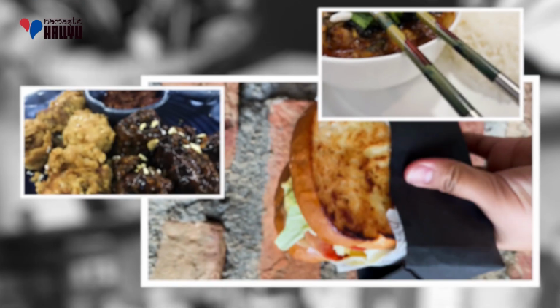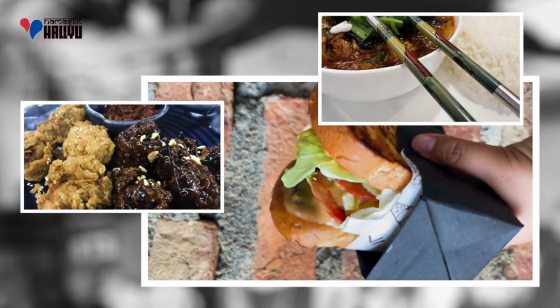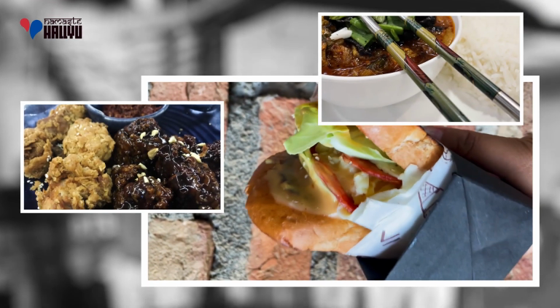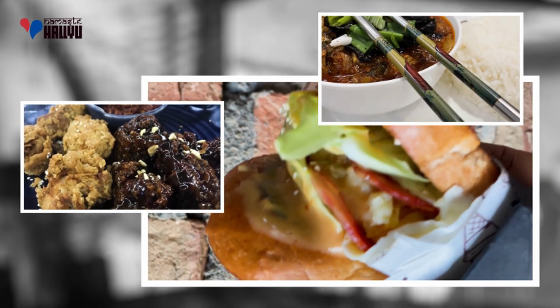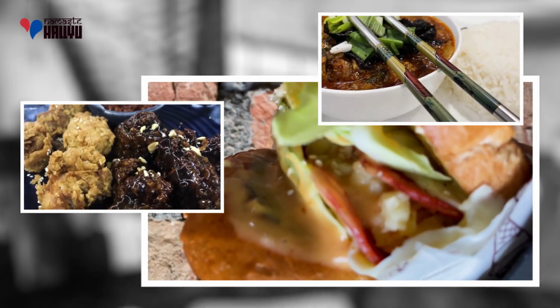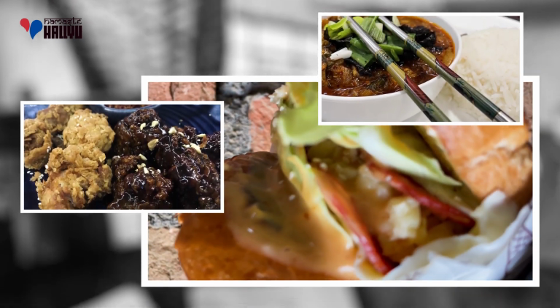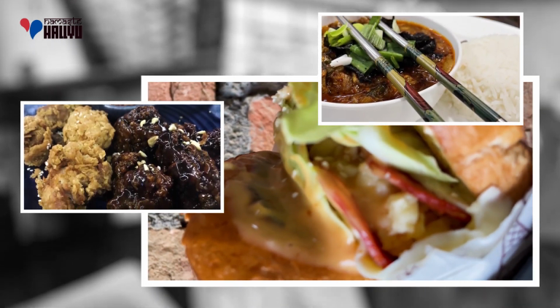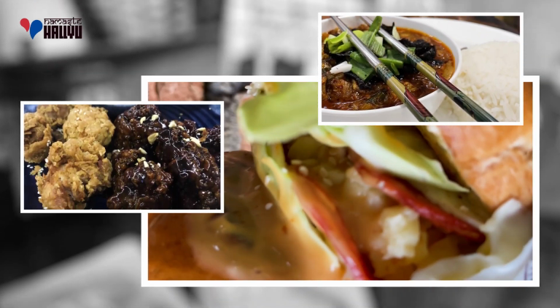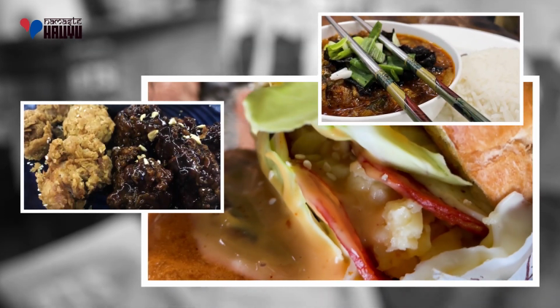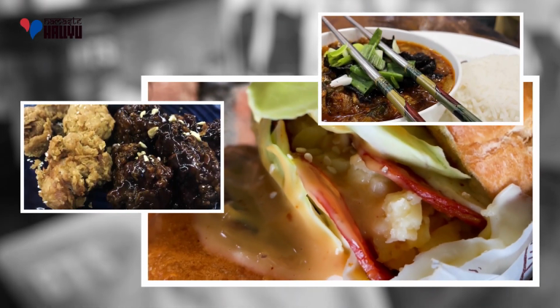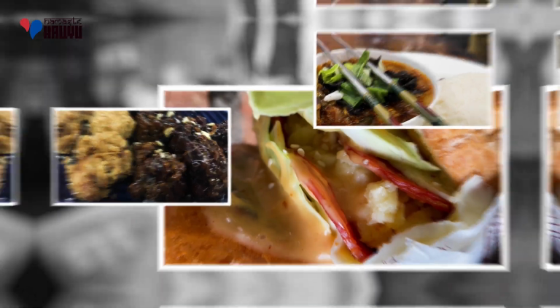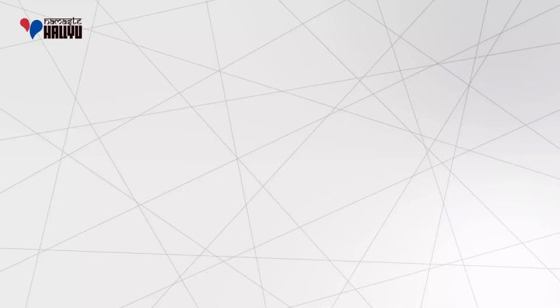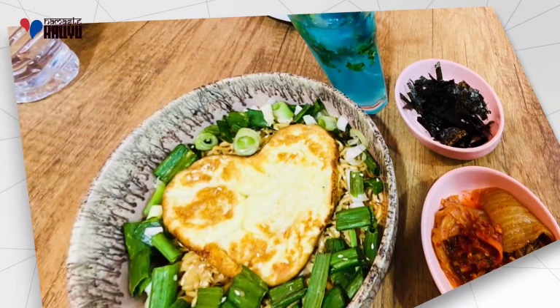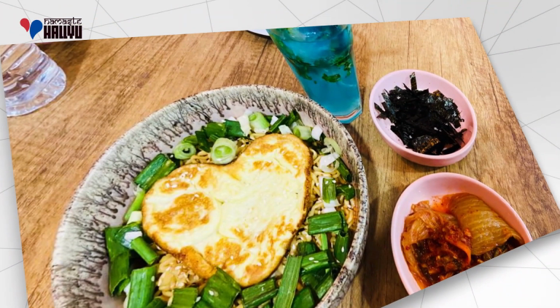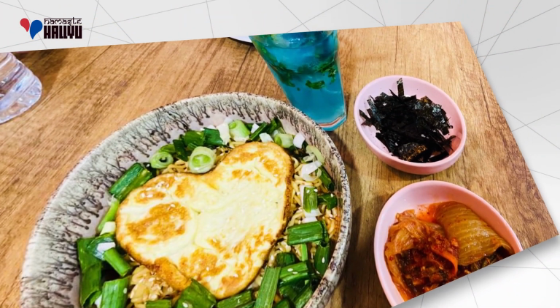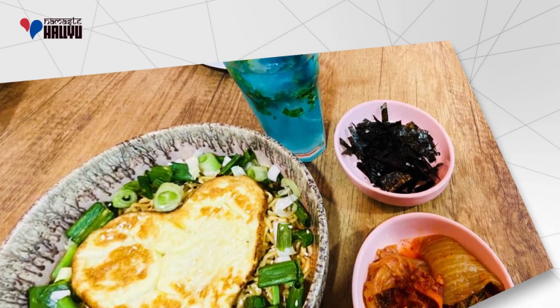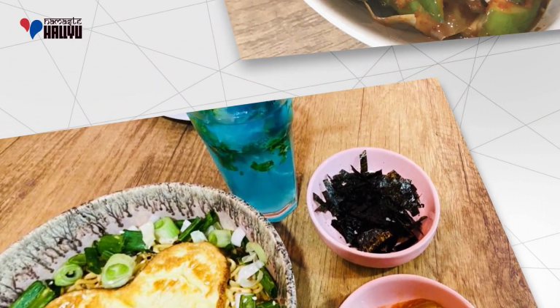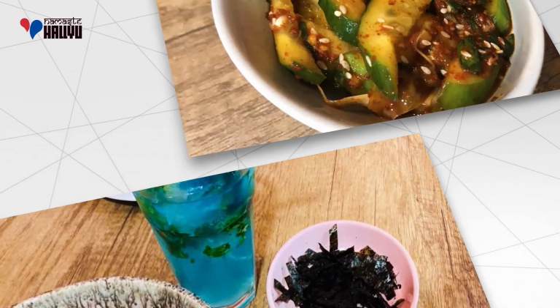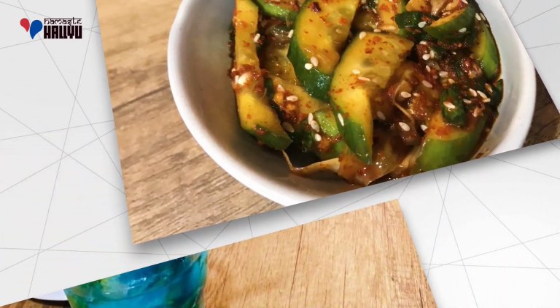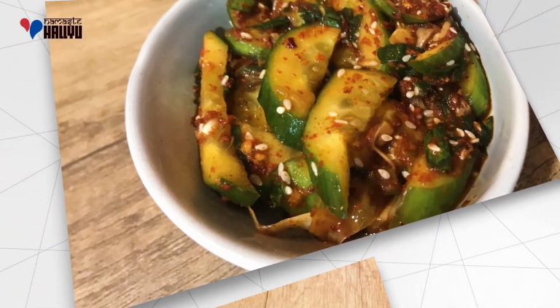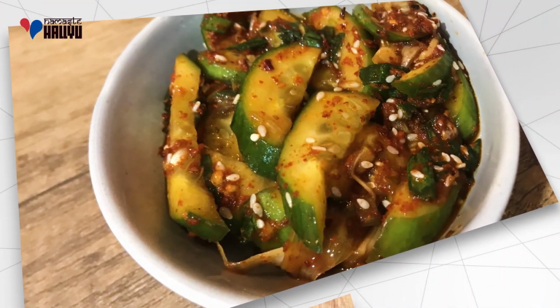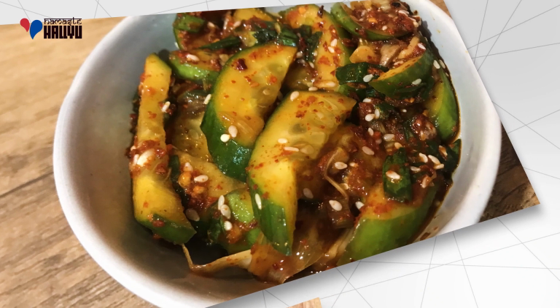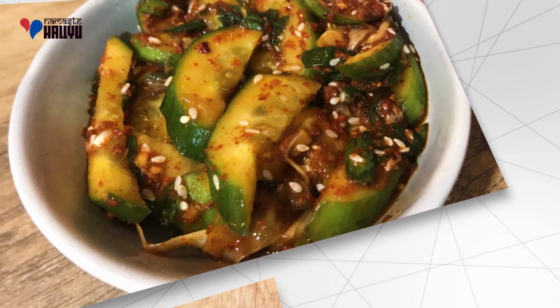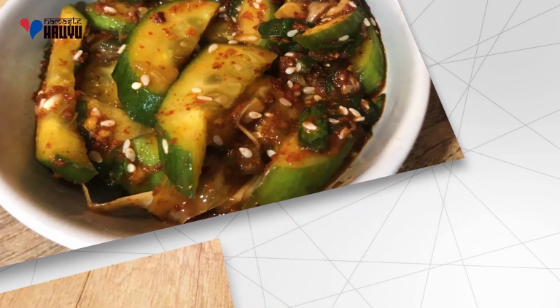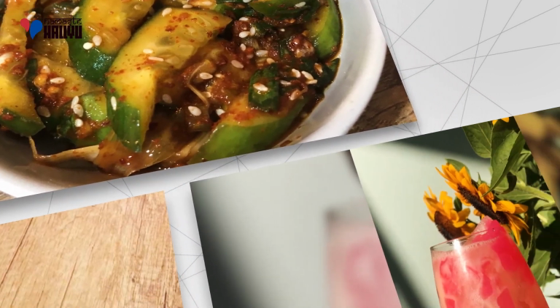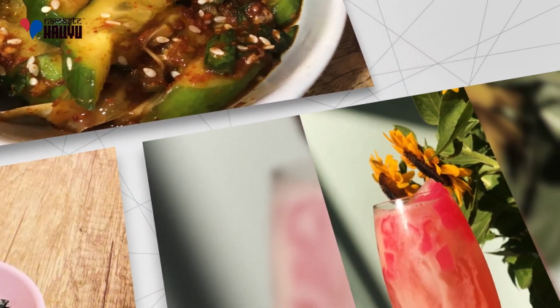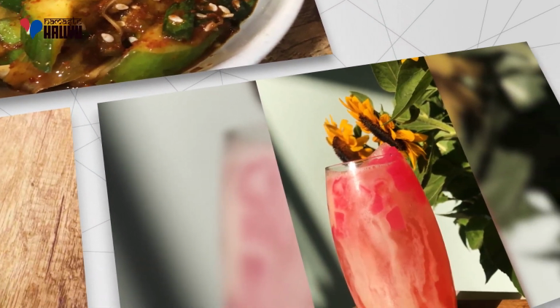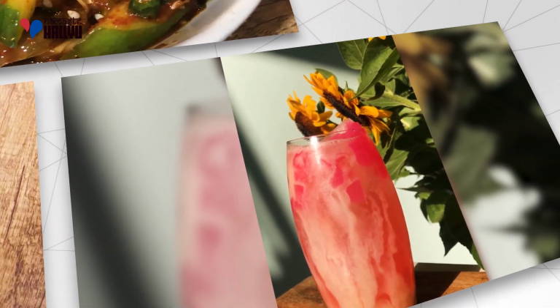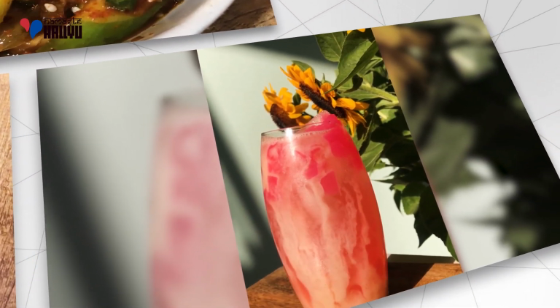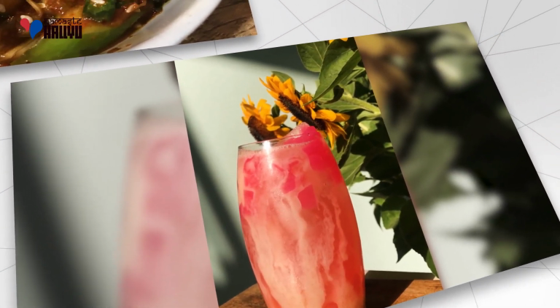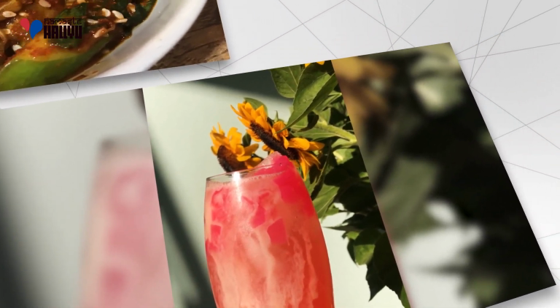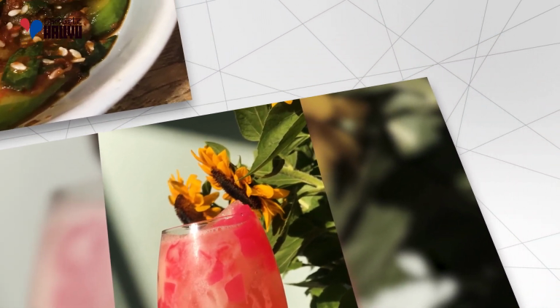It serves different items like Korean fried chicken, different variants of ramyun, kimbap, and many more, including the infamous egg drop sandwich. They also have a wide range of drinks which are both Instagrammable and delicious.